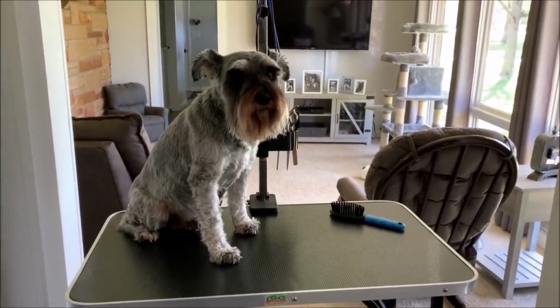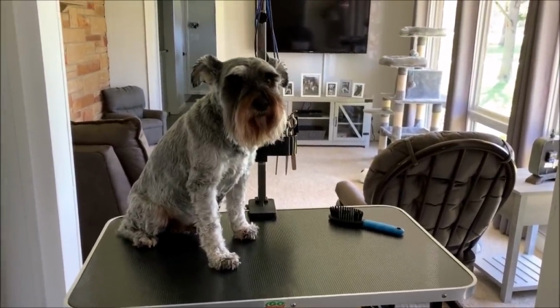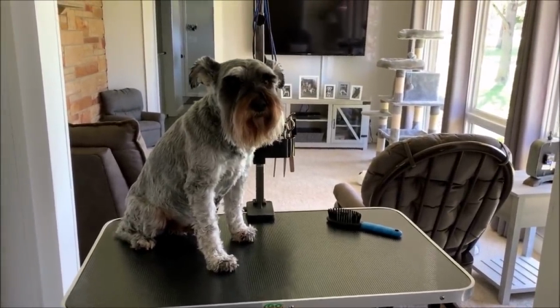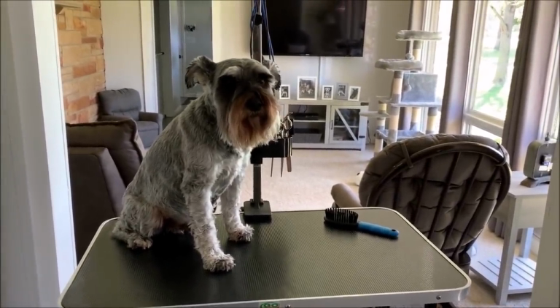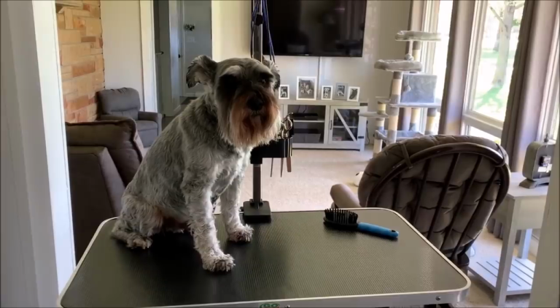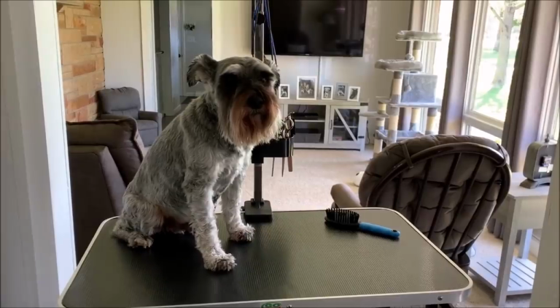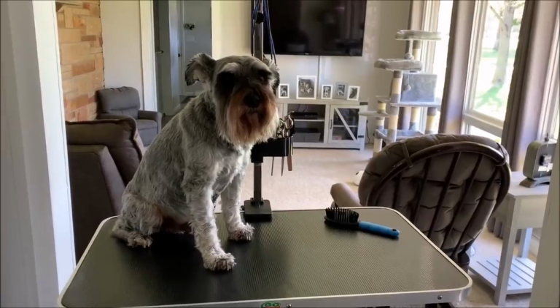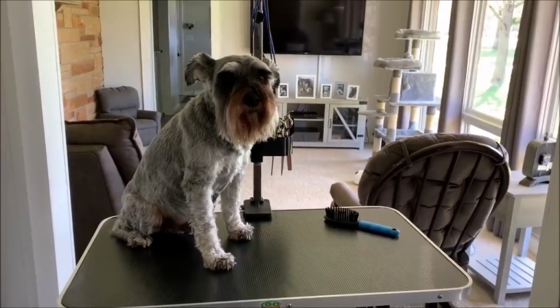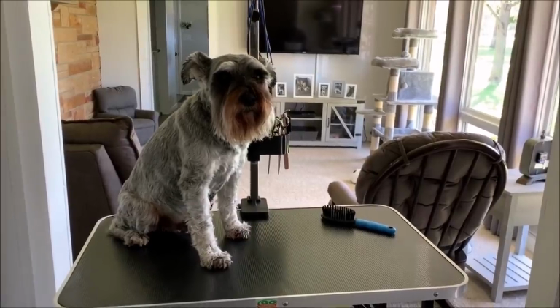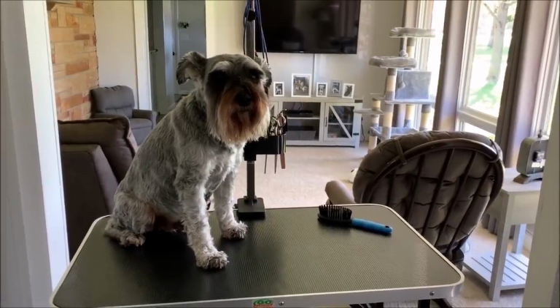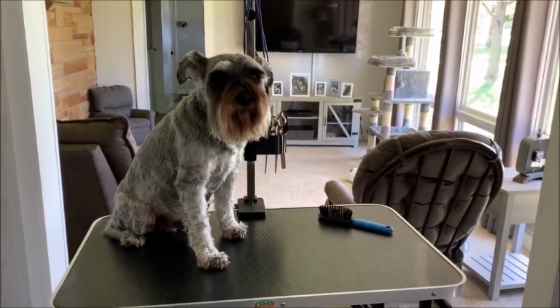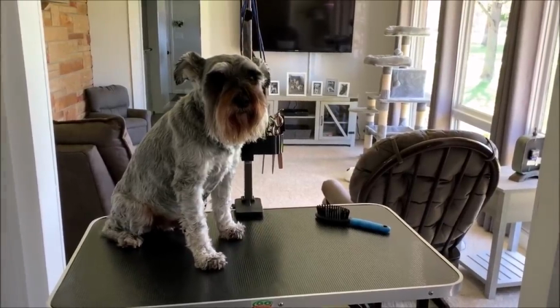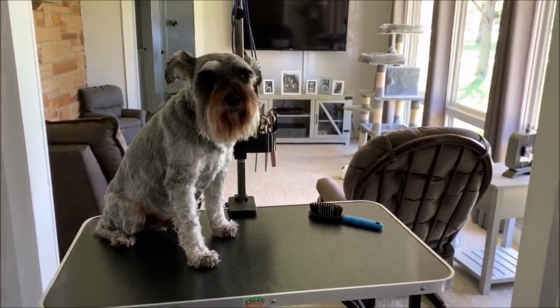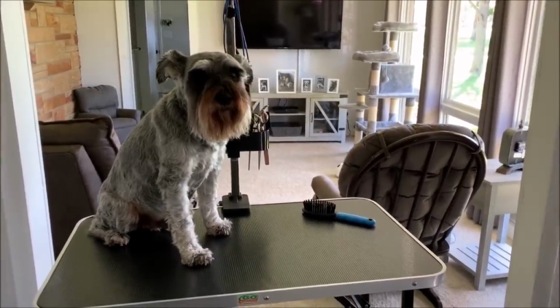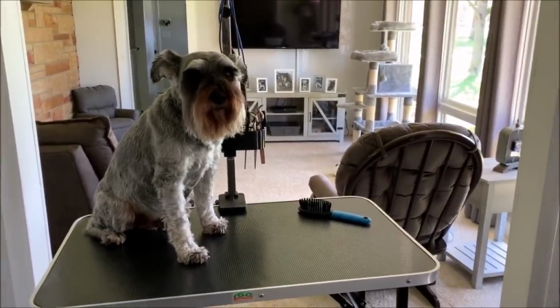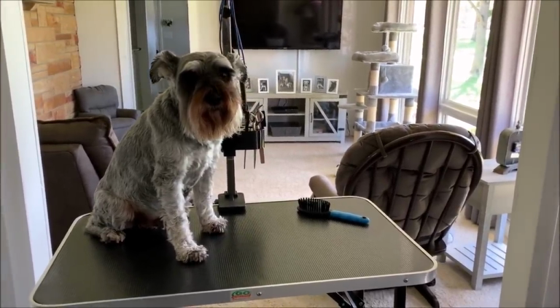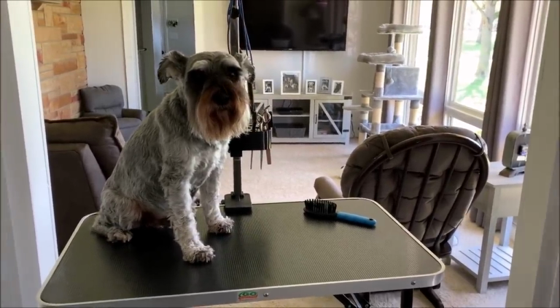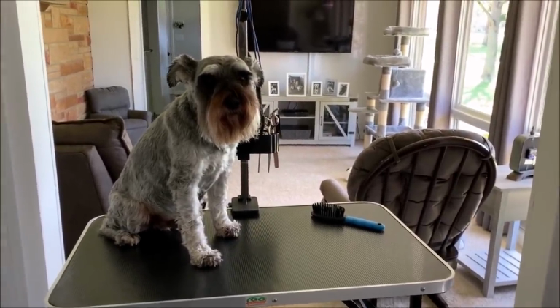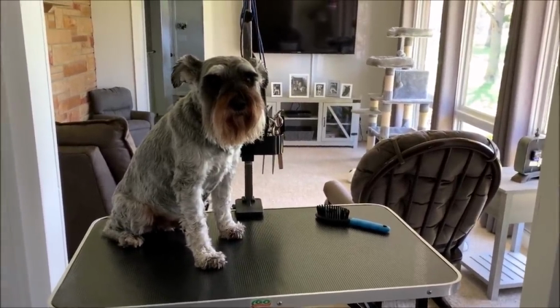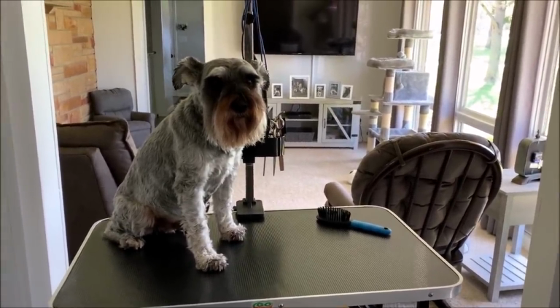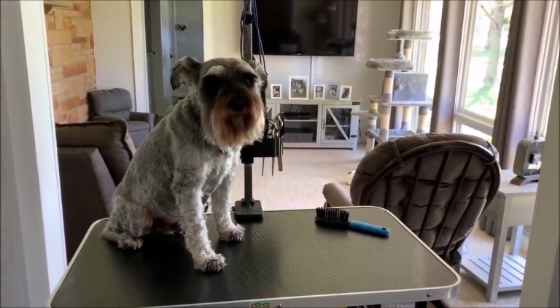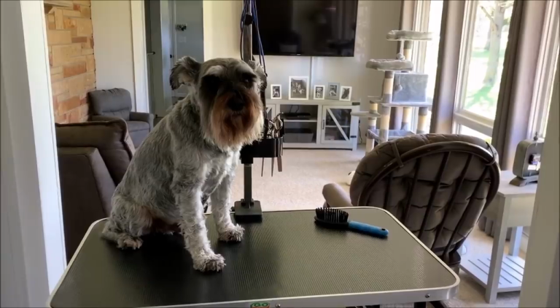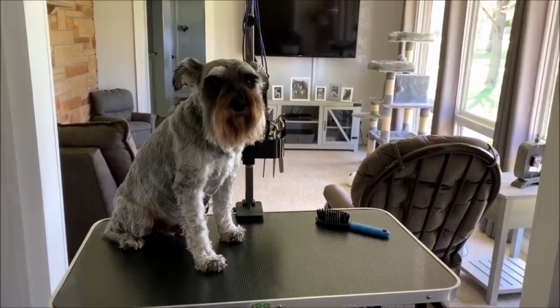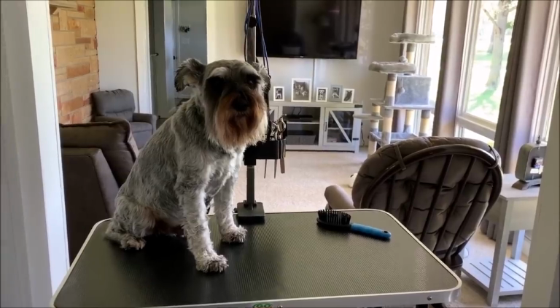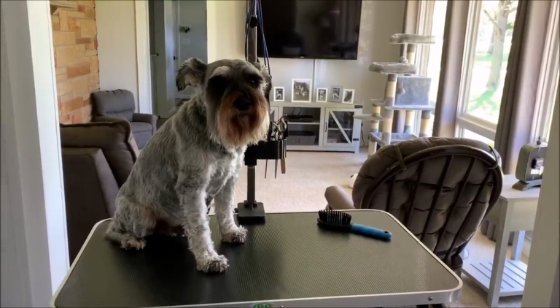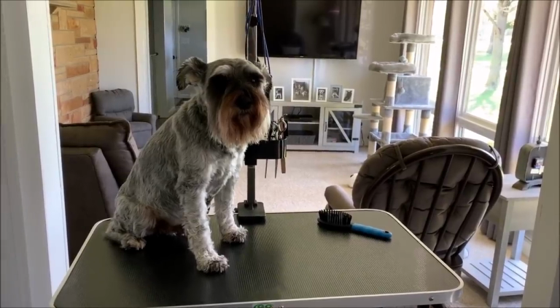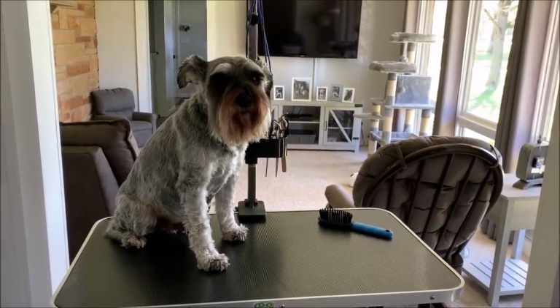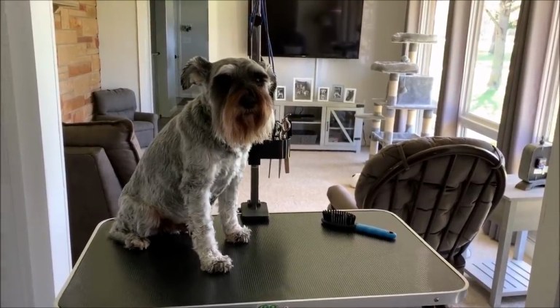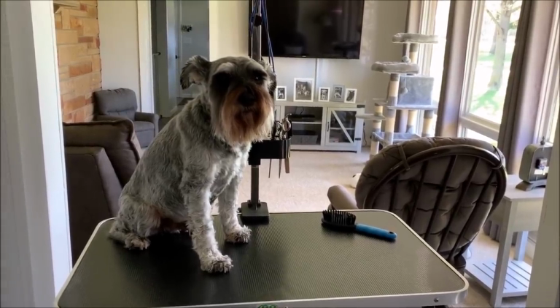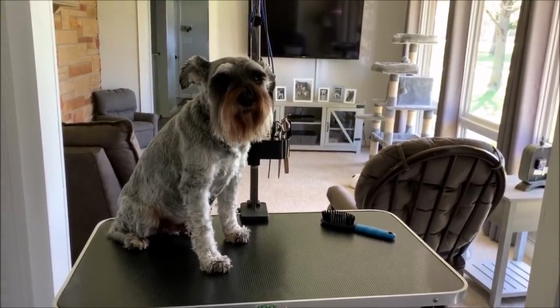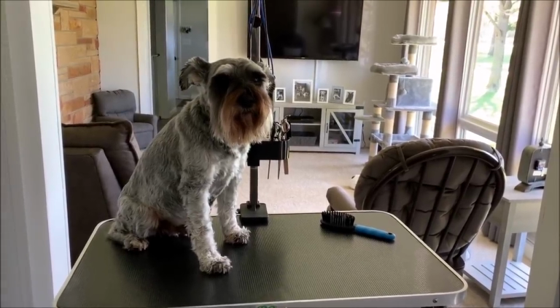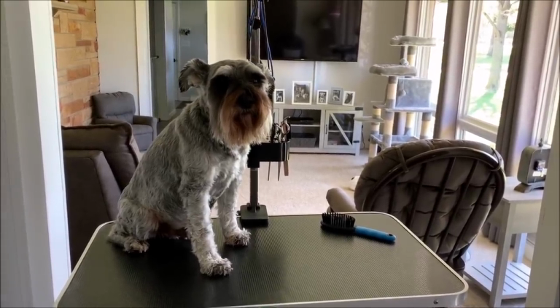It's easier, like I've said in other videos, it's easier for me to take care of six dogs and keep them from being matted if they're shaved down.